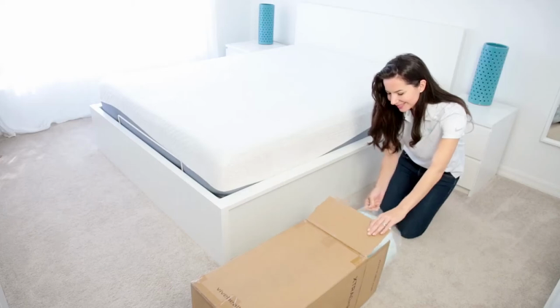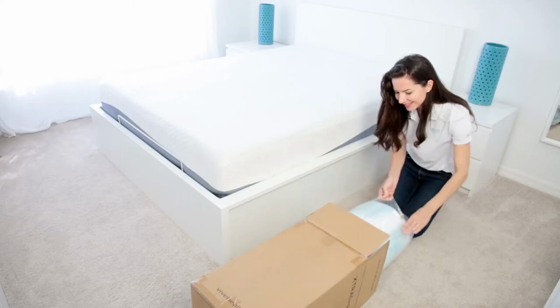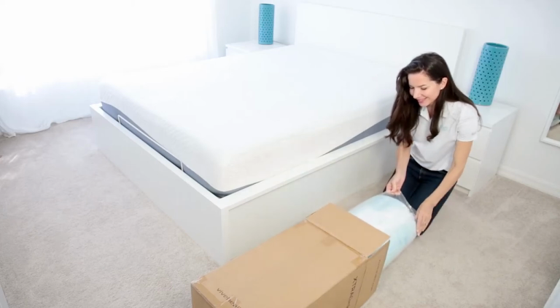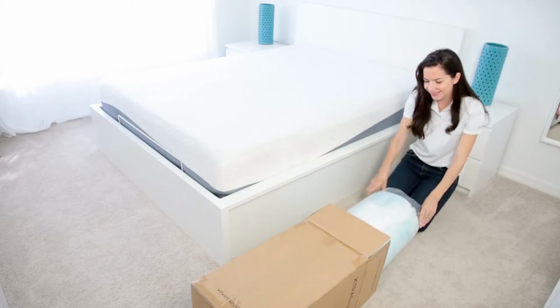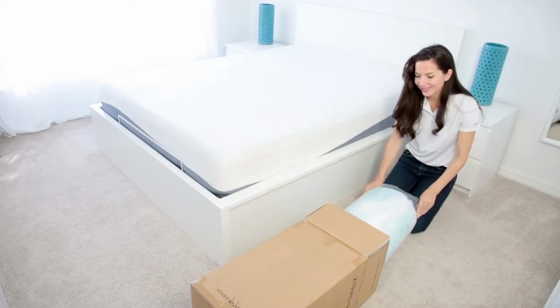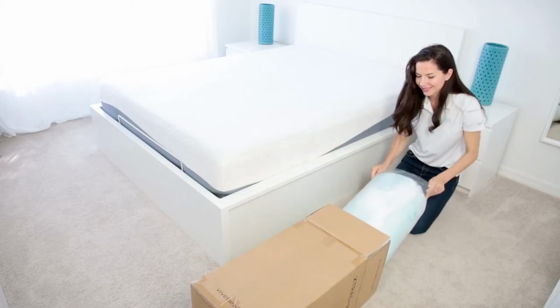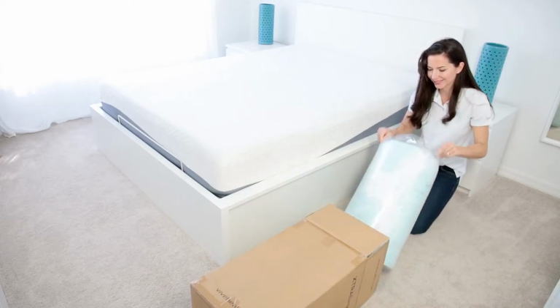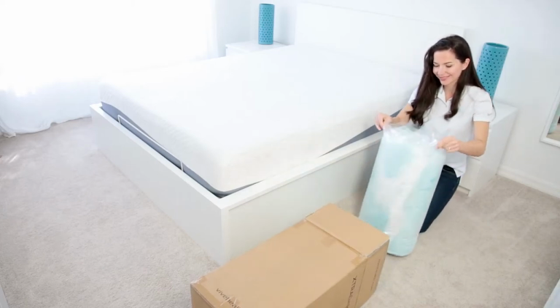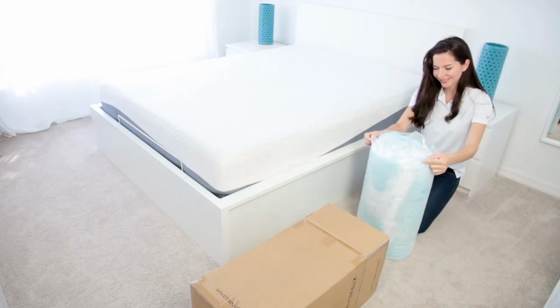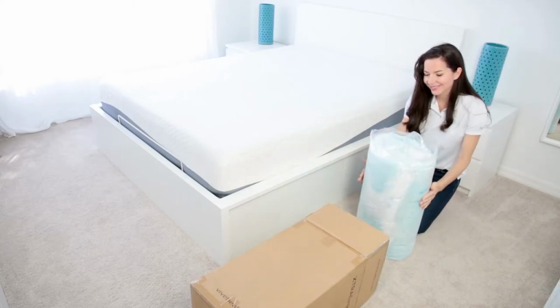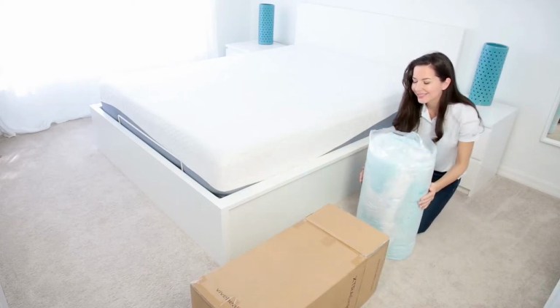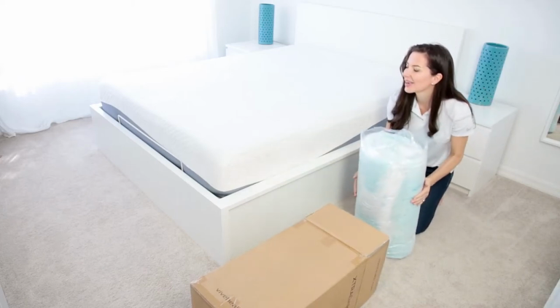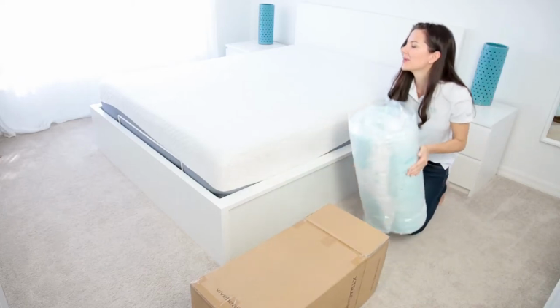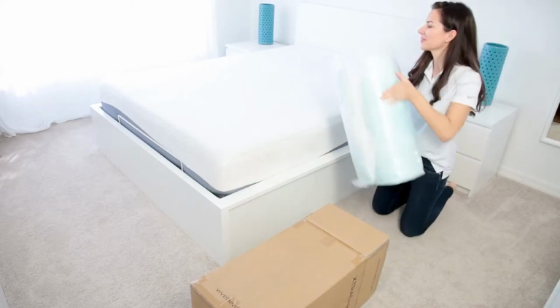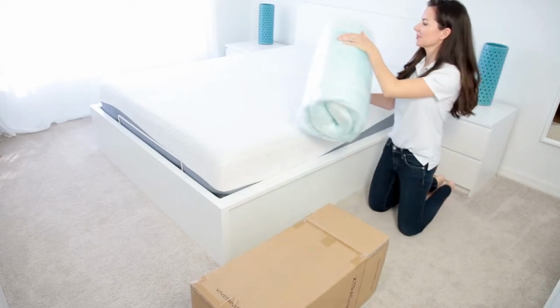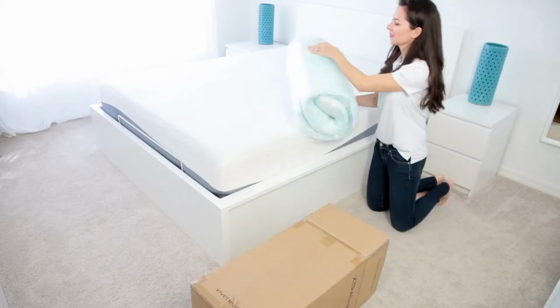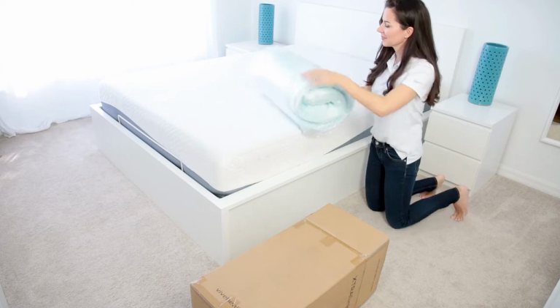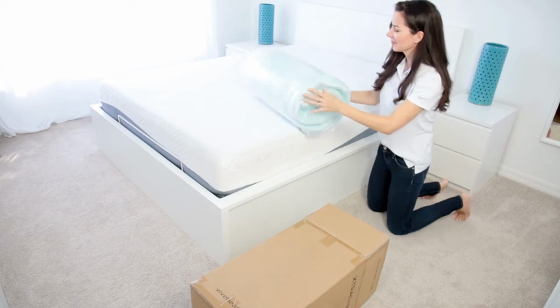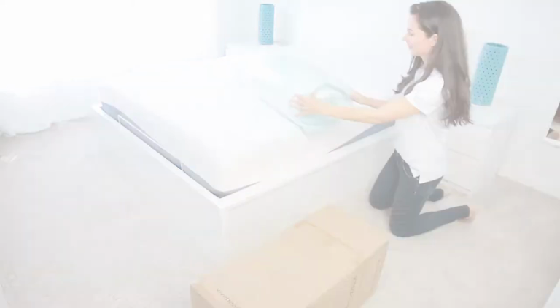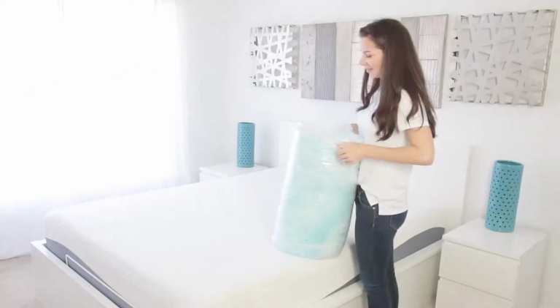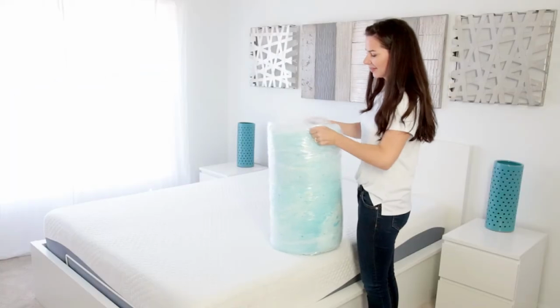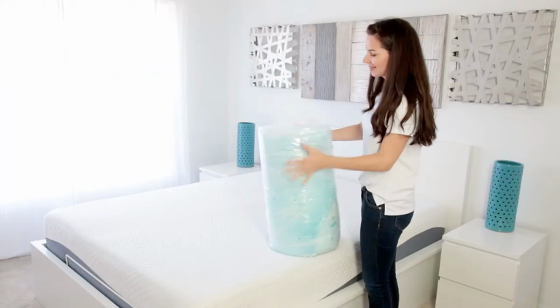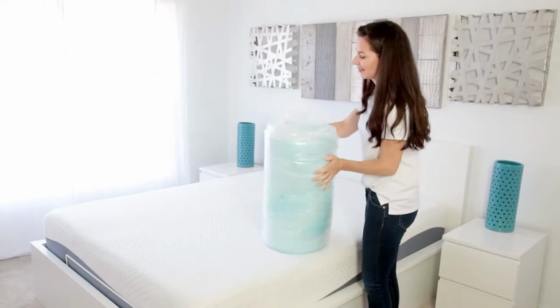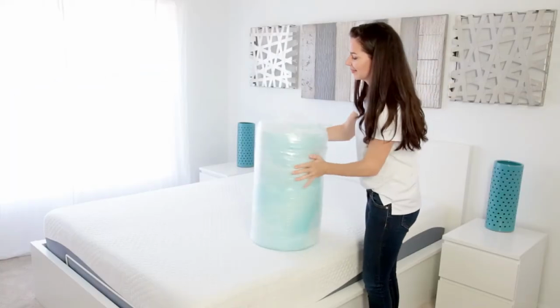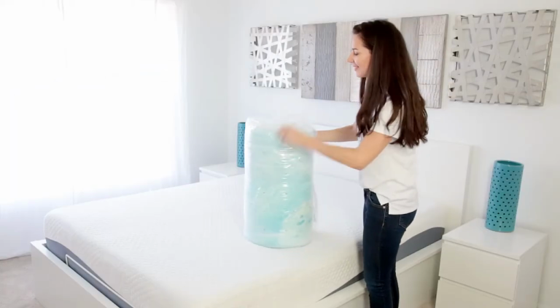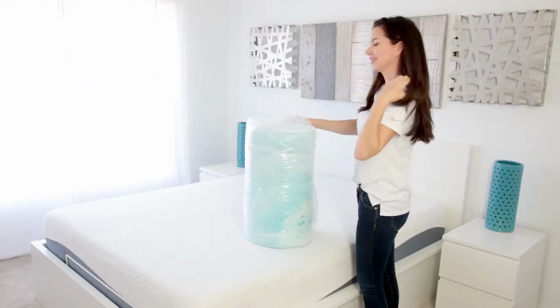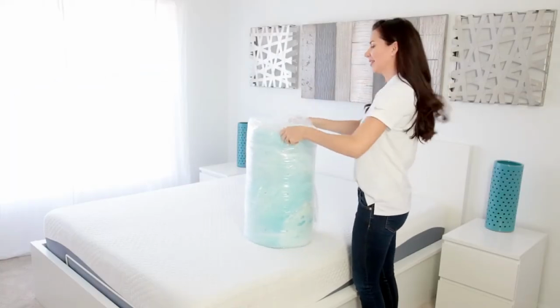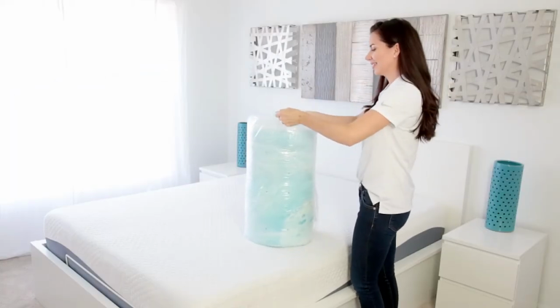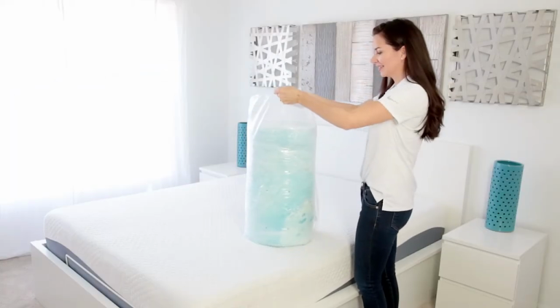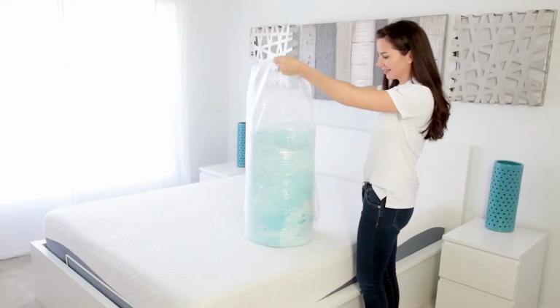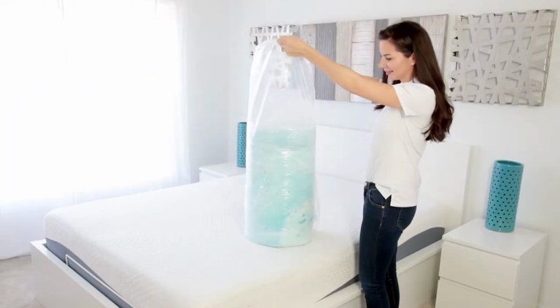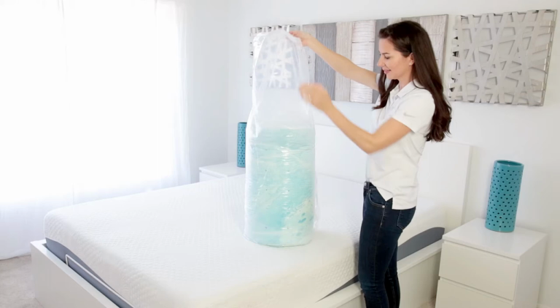To start, remove the compressed vacuum-packed and wrapped mattress topper from the box. Carefully remove the outer plastic packaging without damaging the topper.